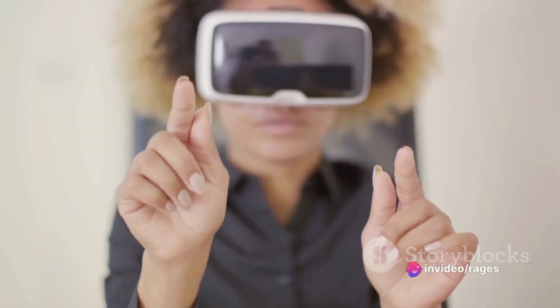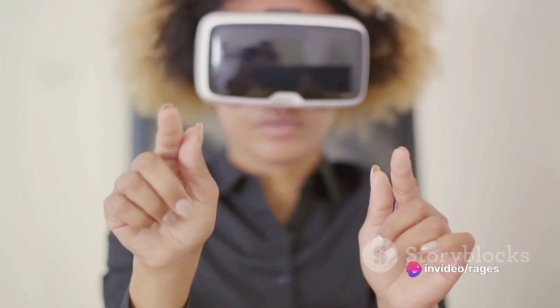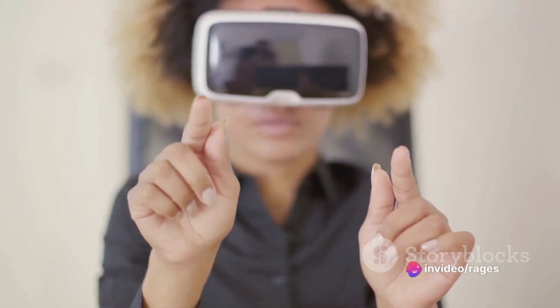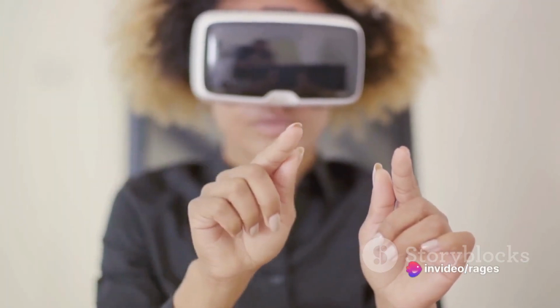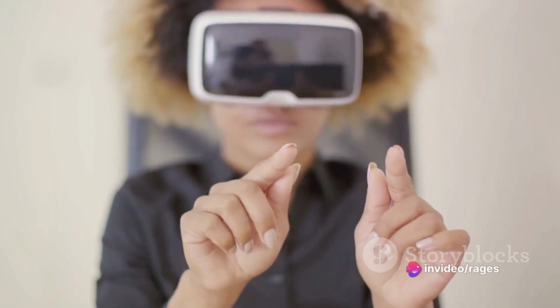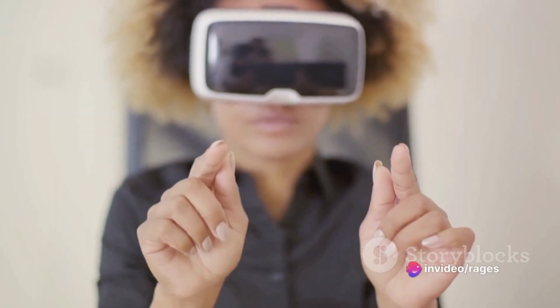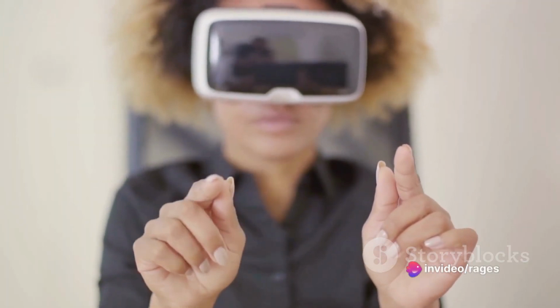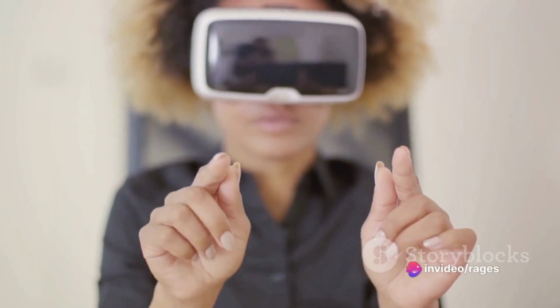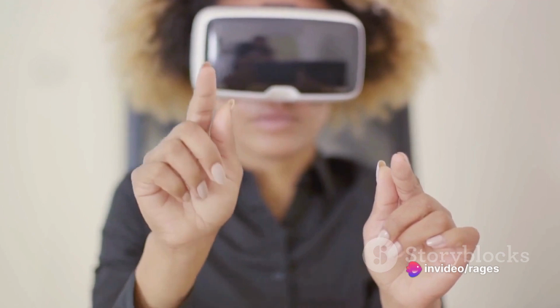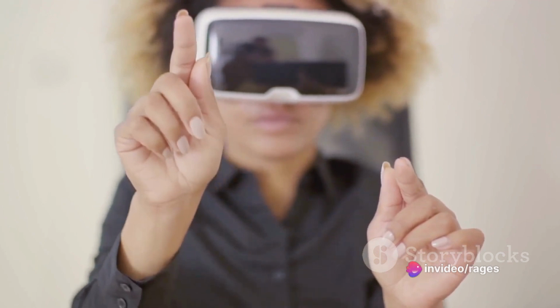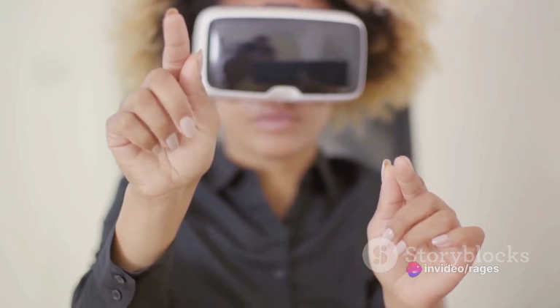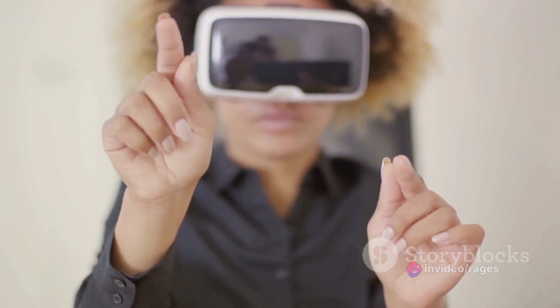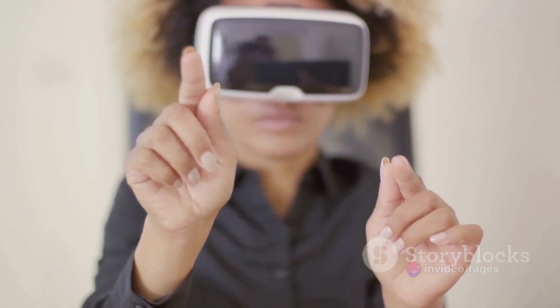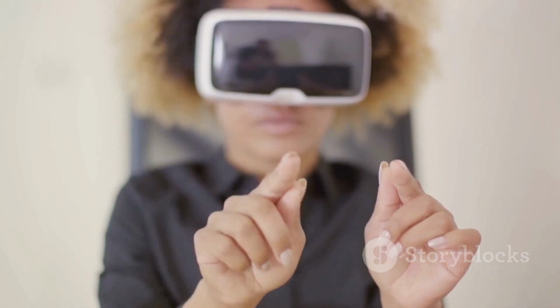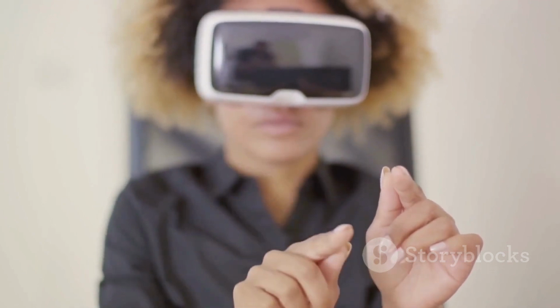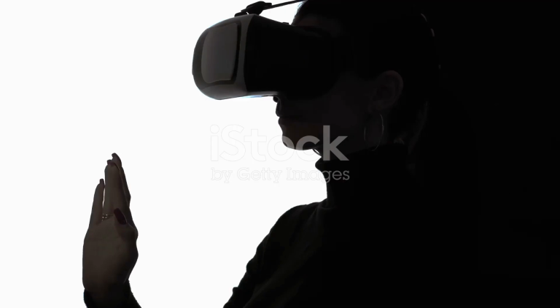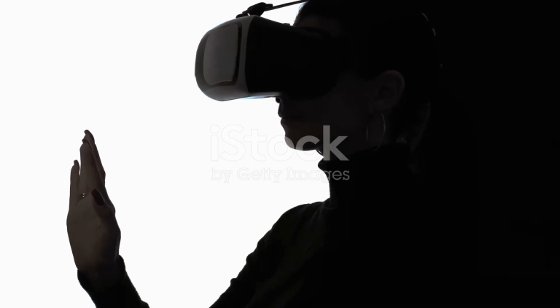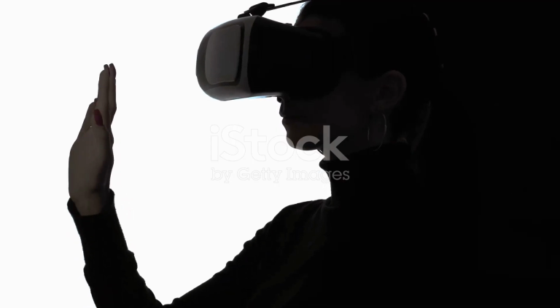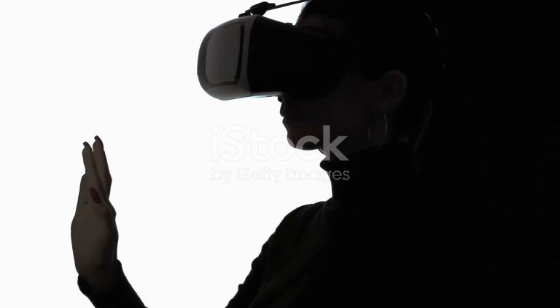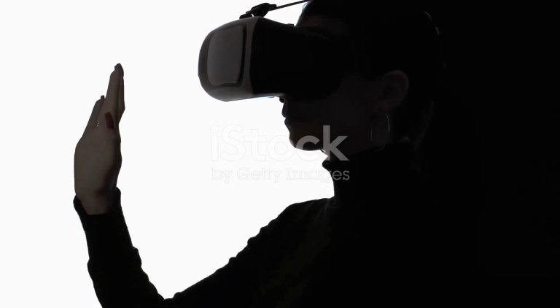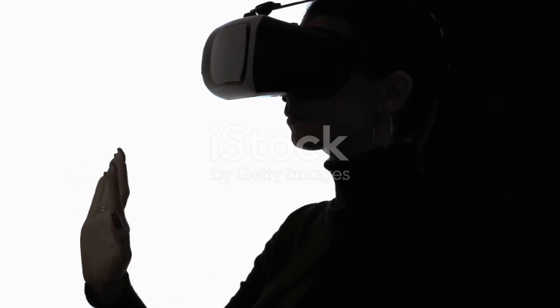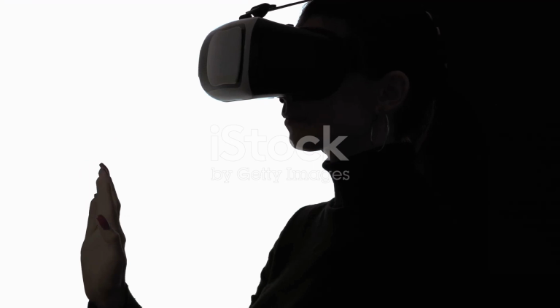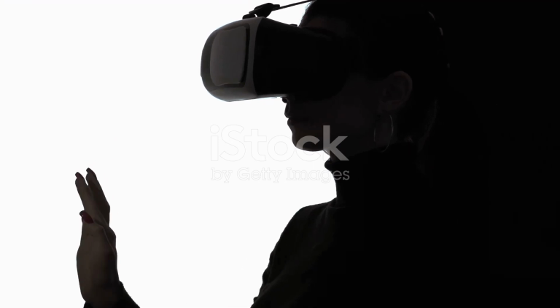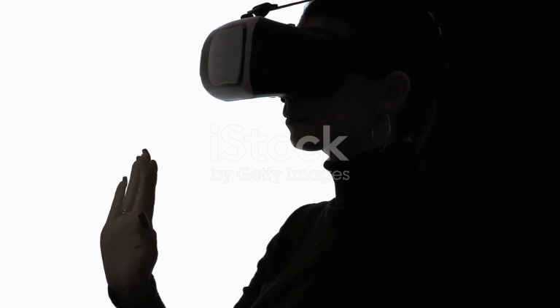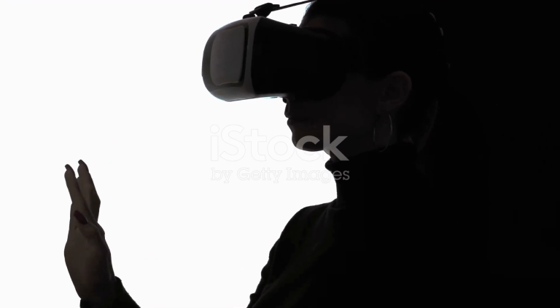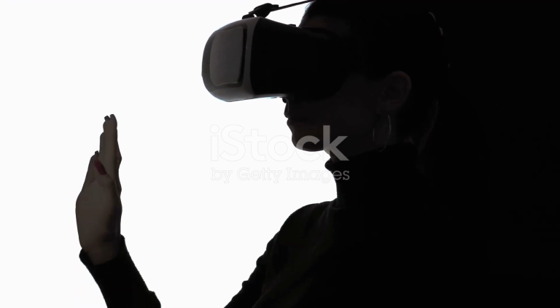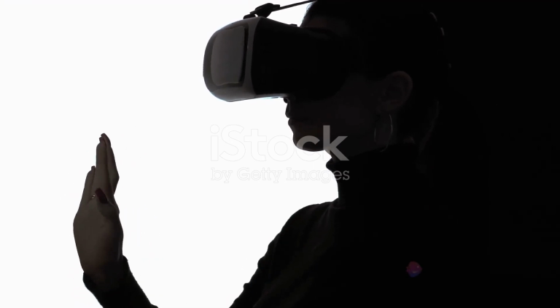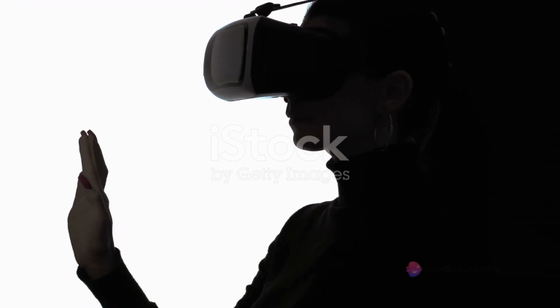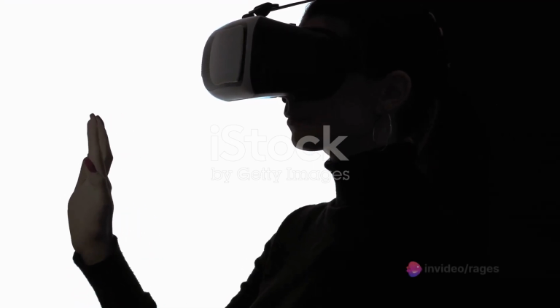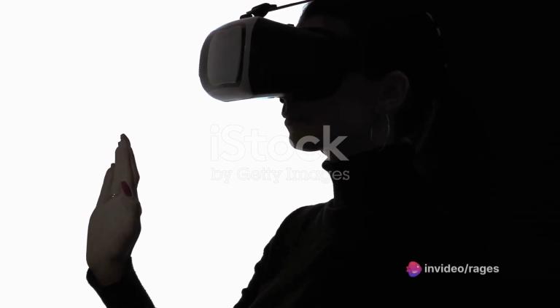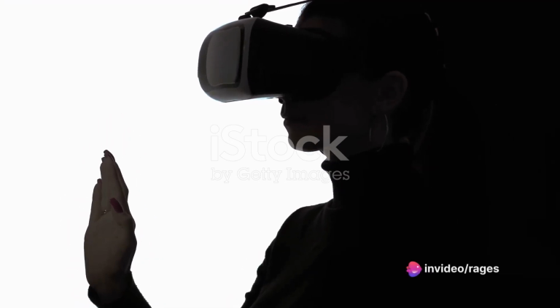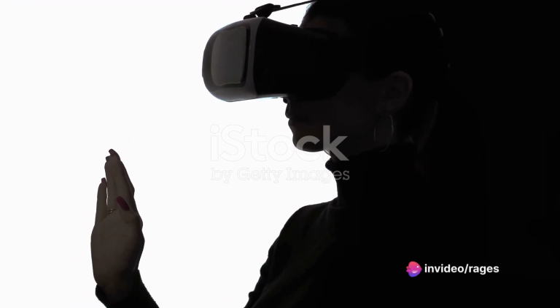Secondly, it encourages critical thinking. The game isn't about just following orders — it's about making informed decisions based on the information available. It encourages players to think critically about the measures being implemented and their potential impacts.